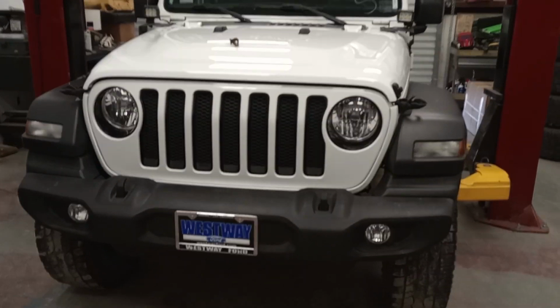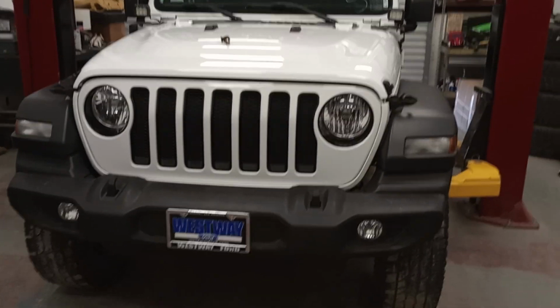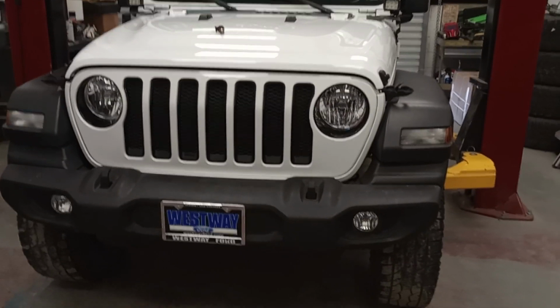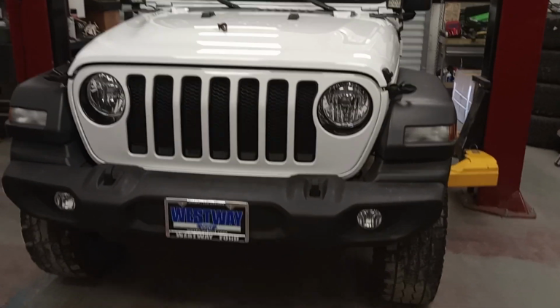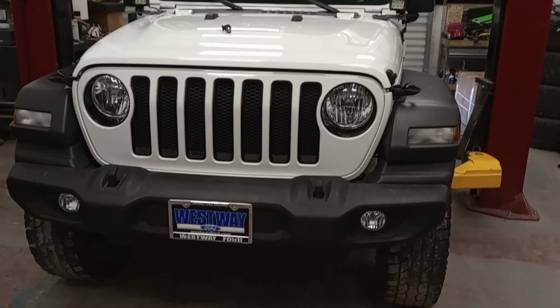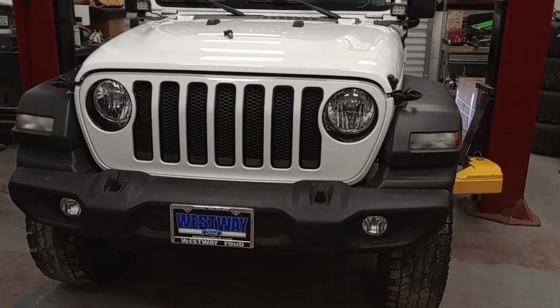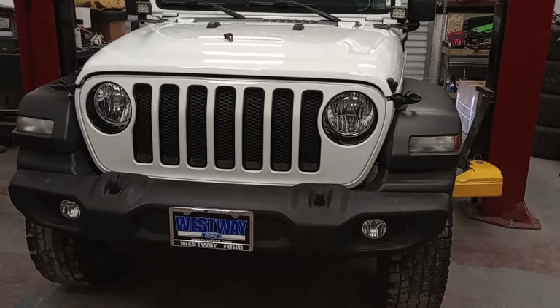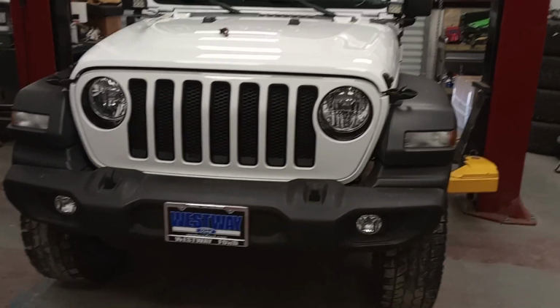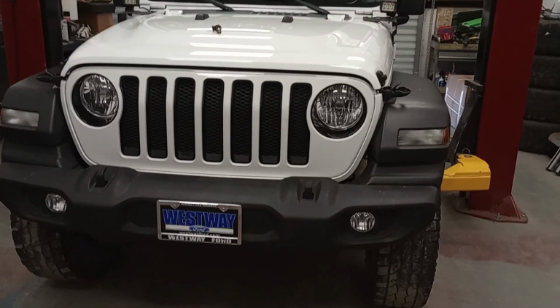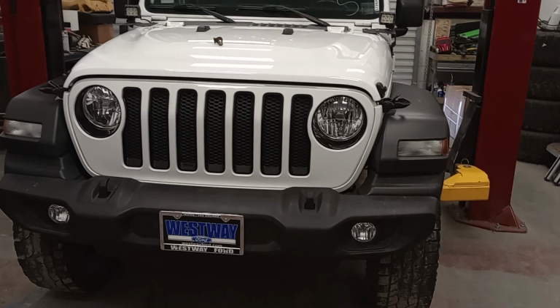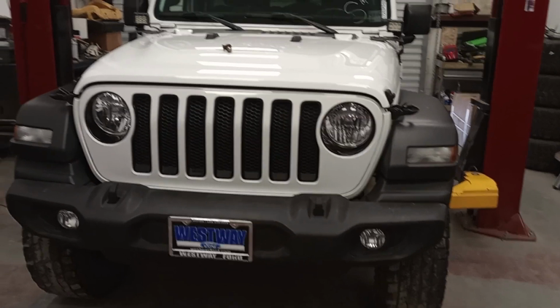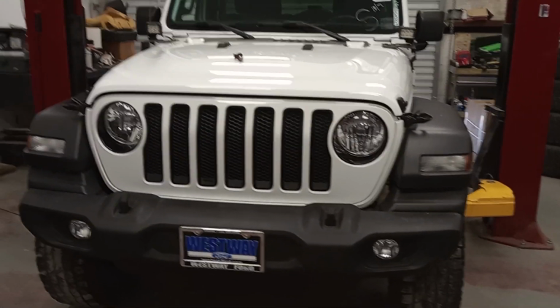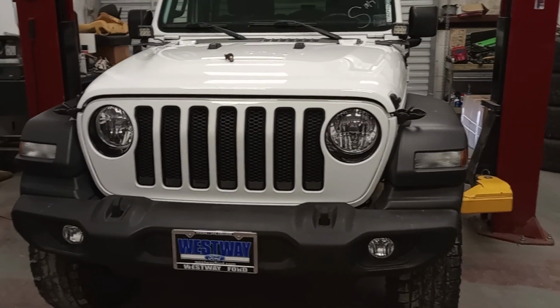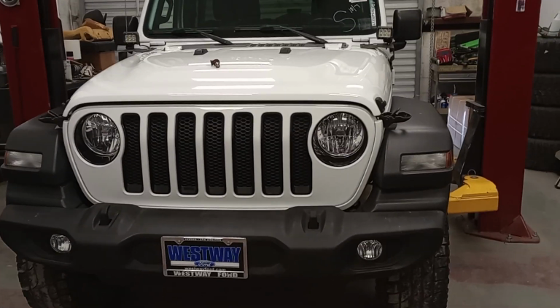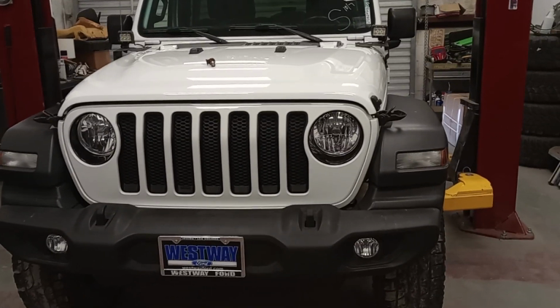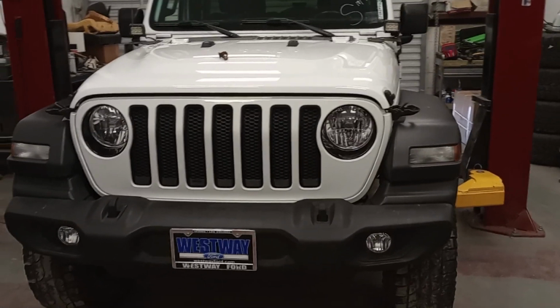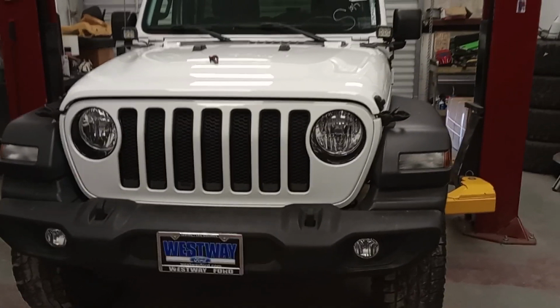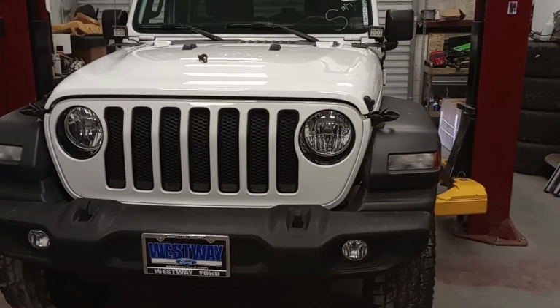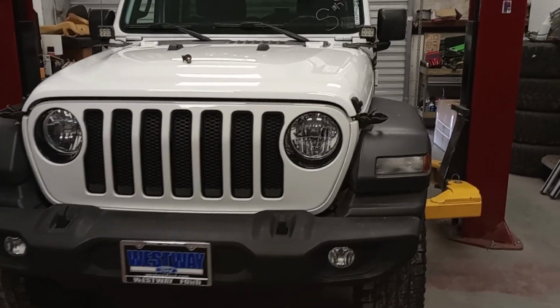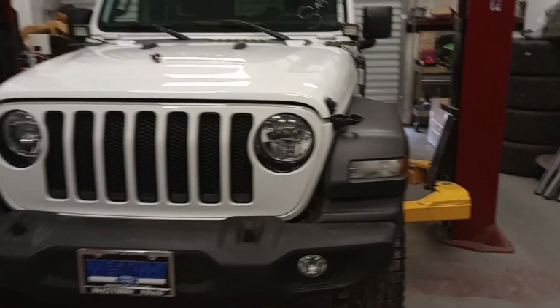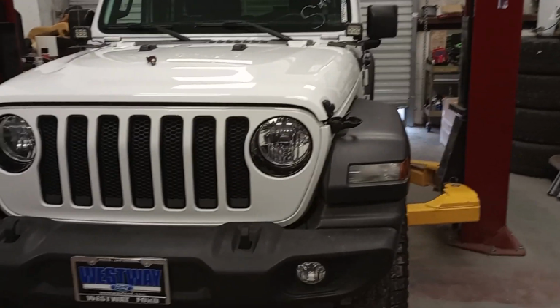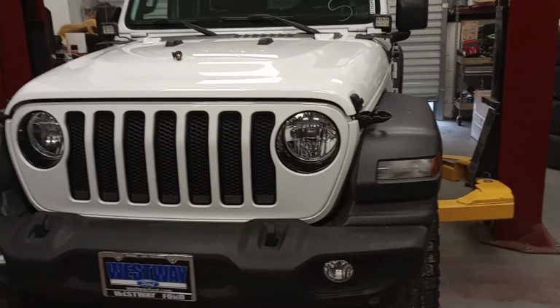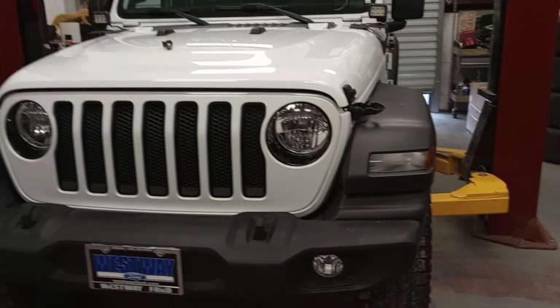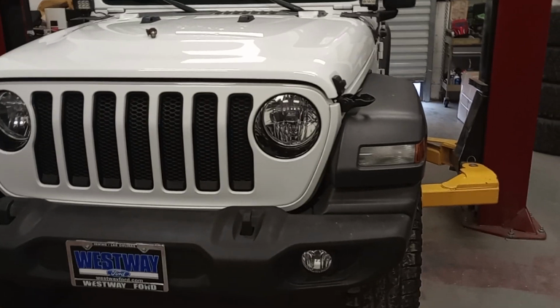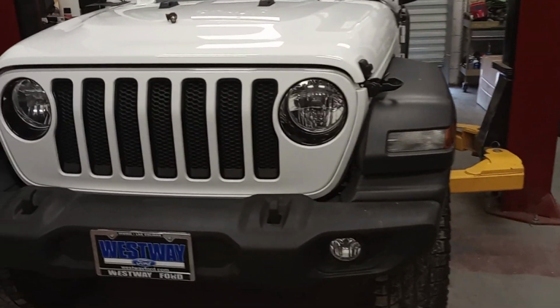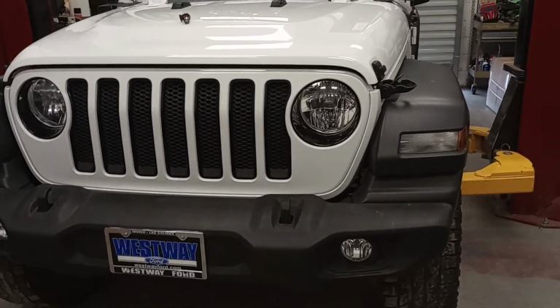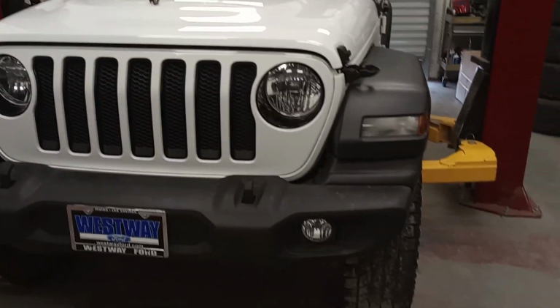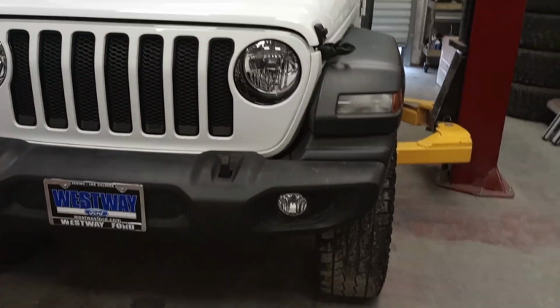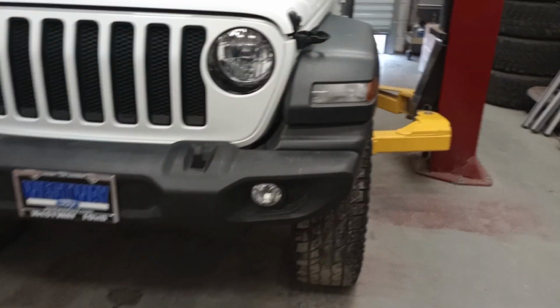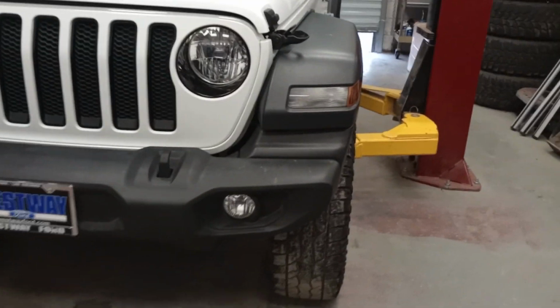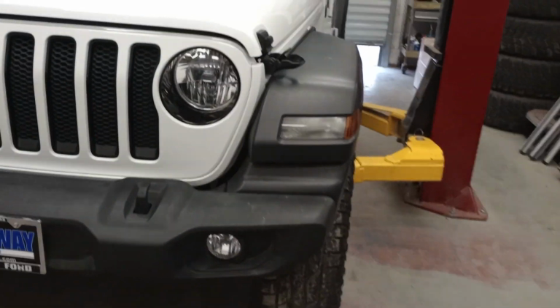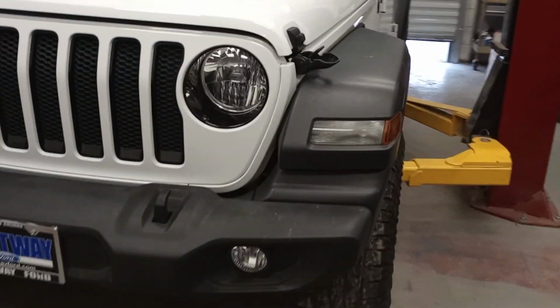Today, we will be looking at any Dodge, Chrysler, Fiat, Jeep - any CDJR product, really. Chrysler, Dodge, Jeep, Ram, Fiat - all those made by the same company.